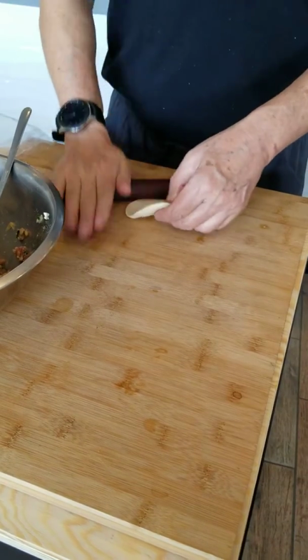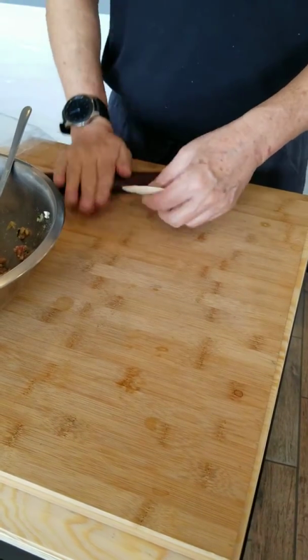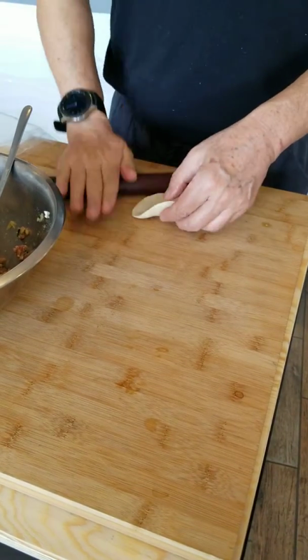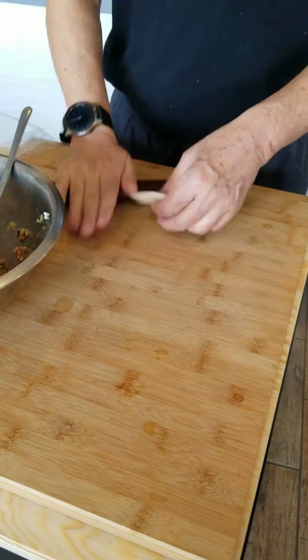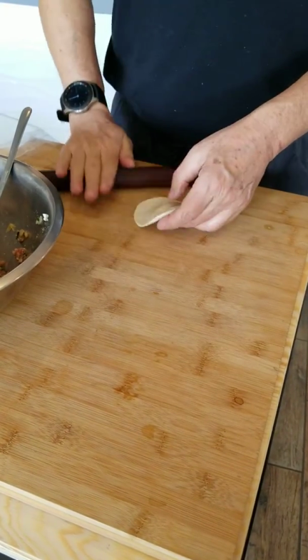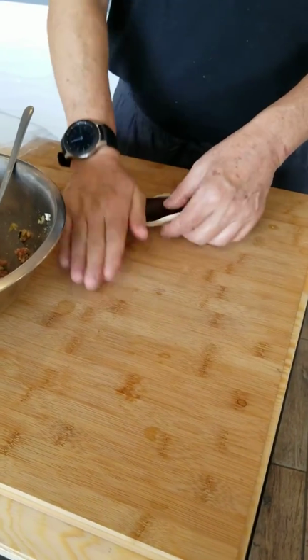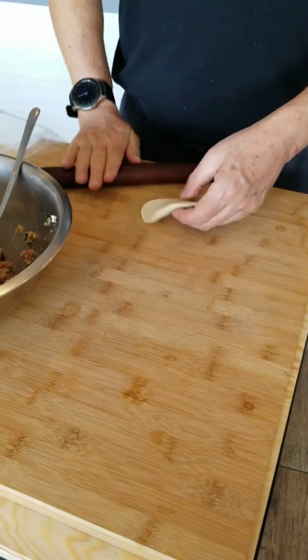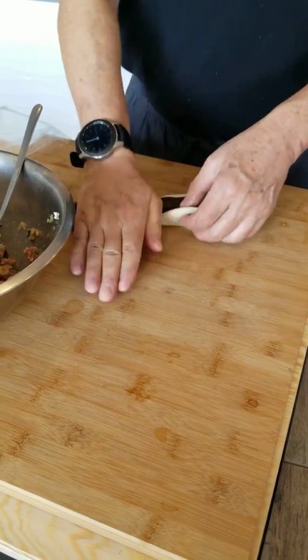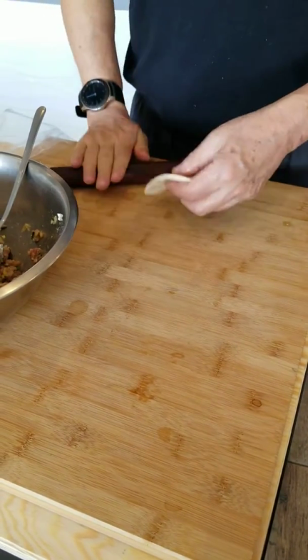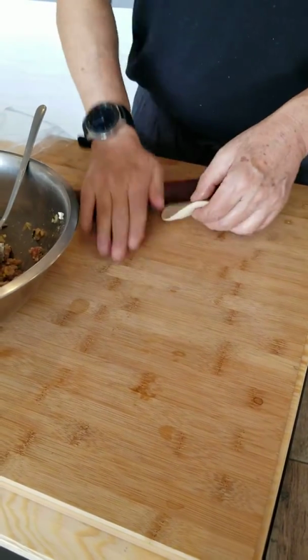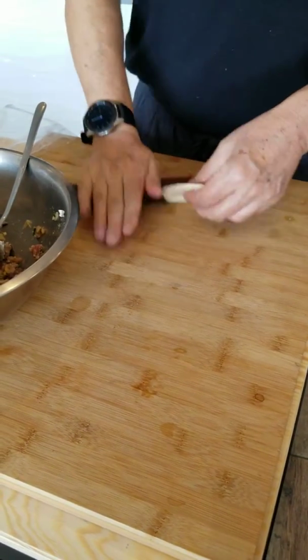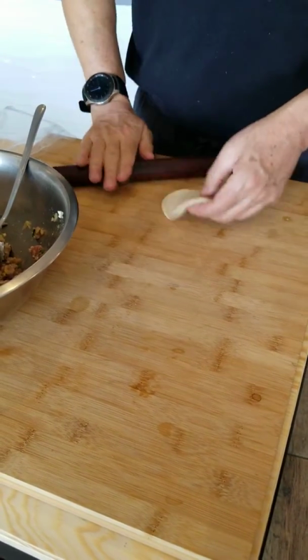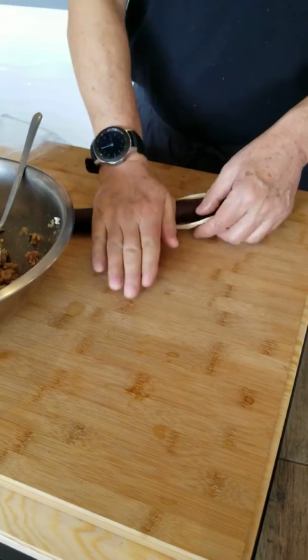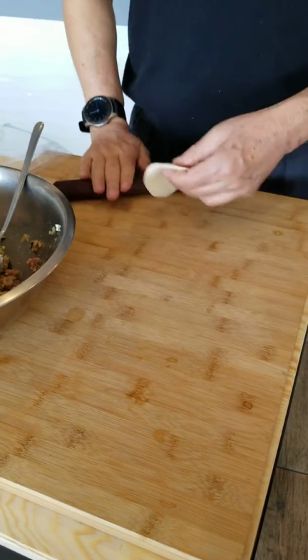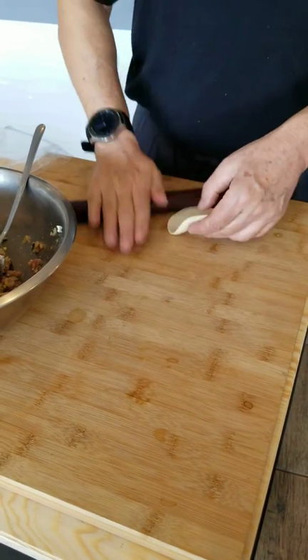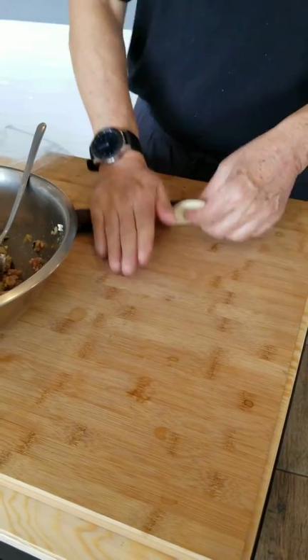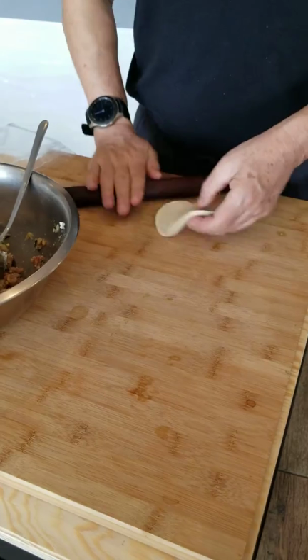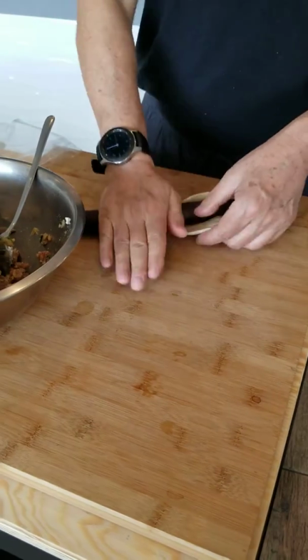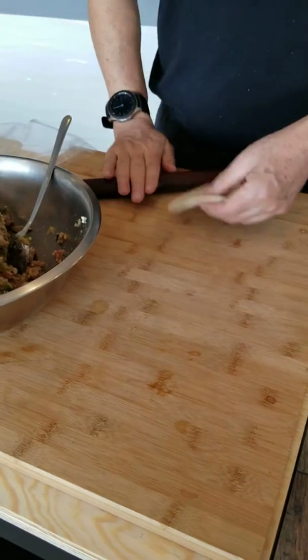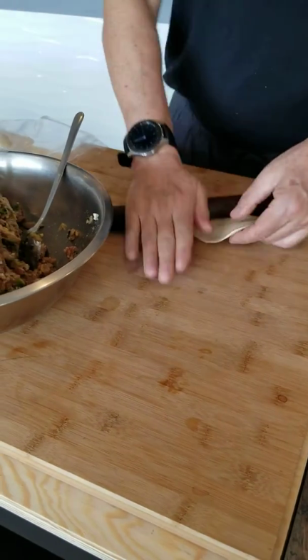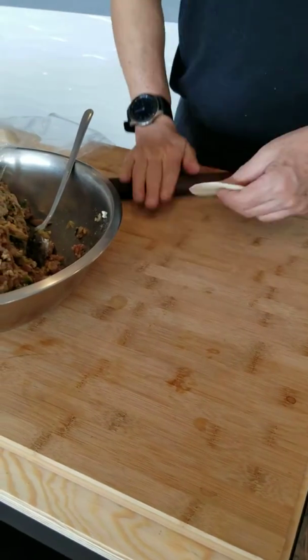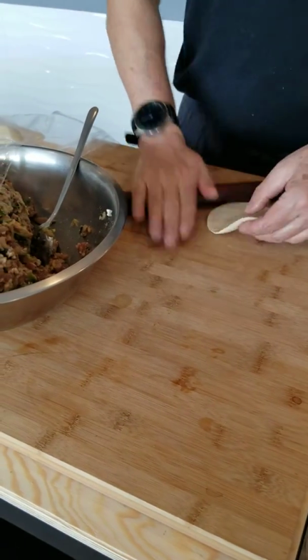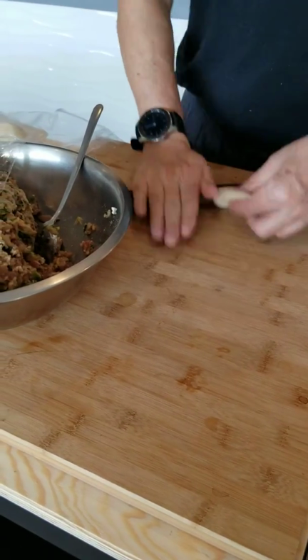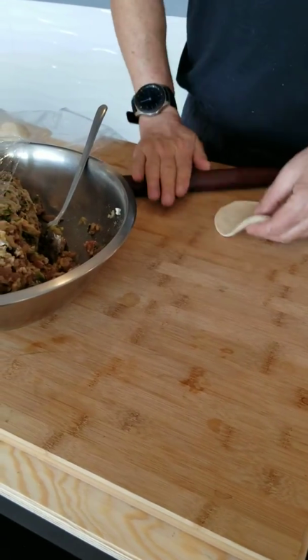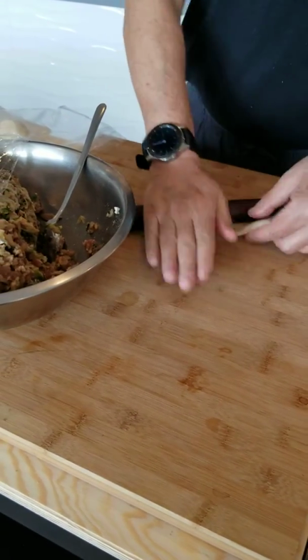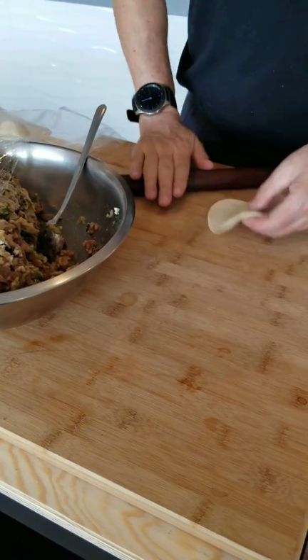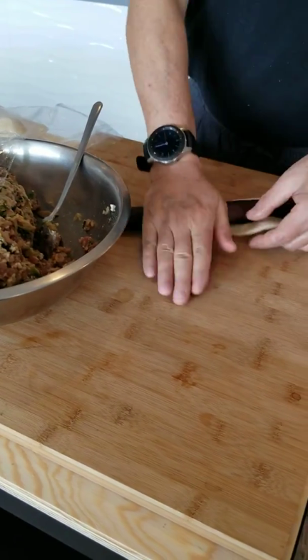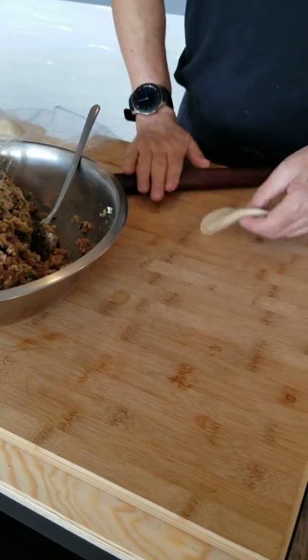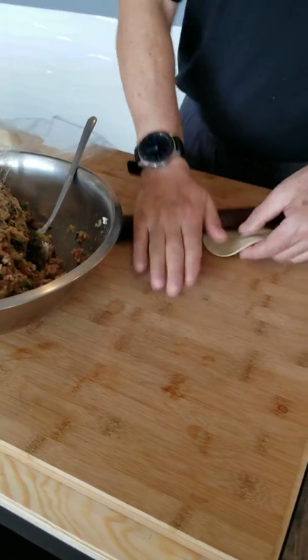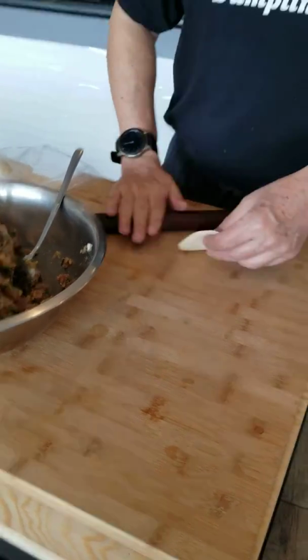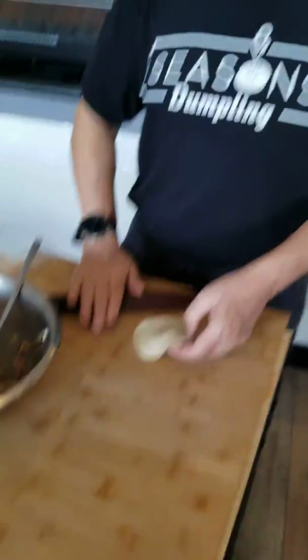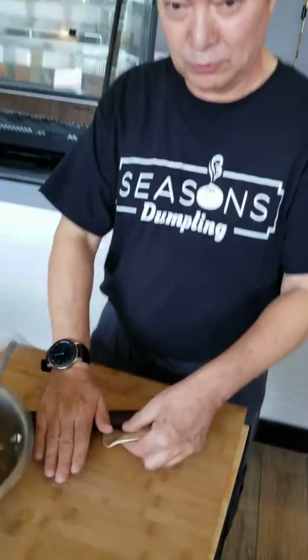My friend and I want to take the class. This is how you make the dough.